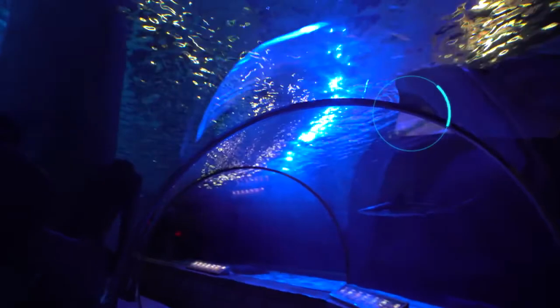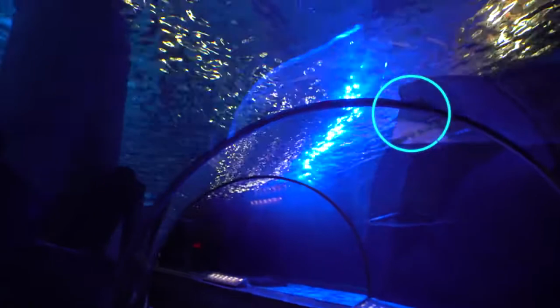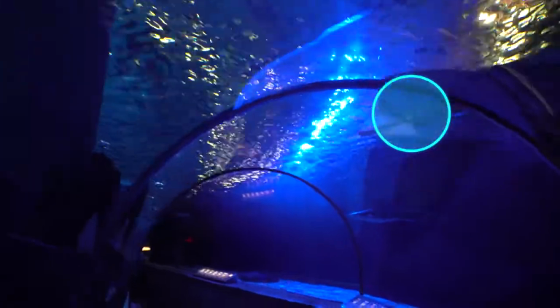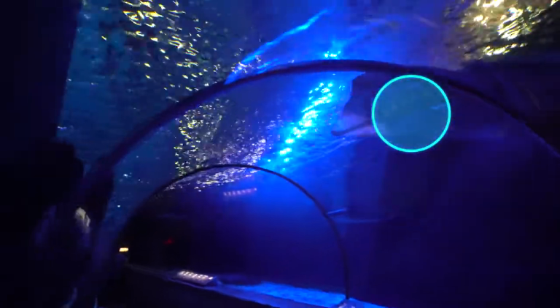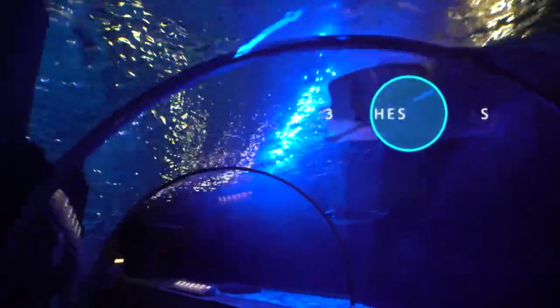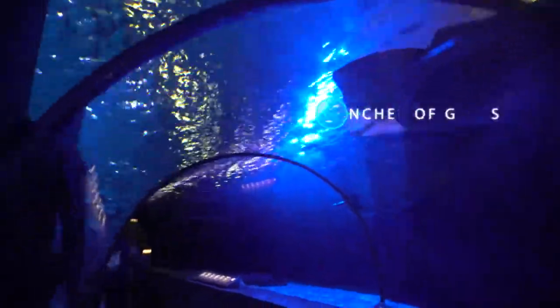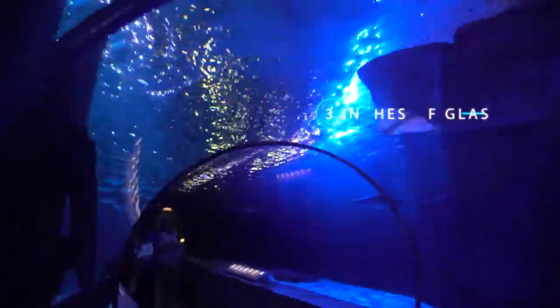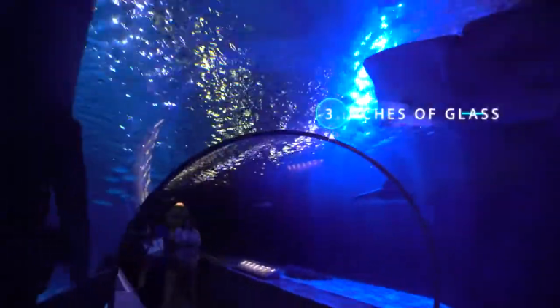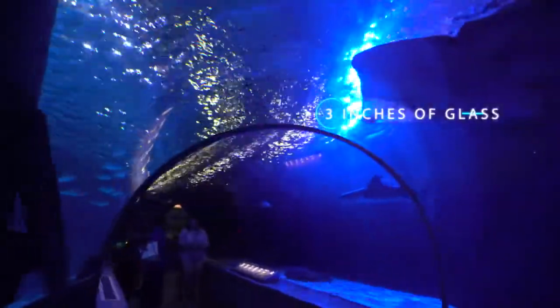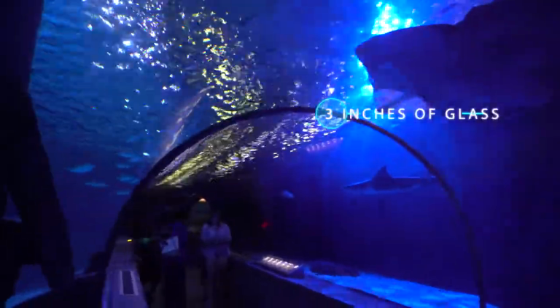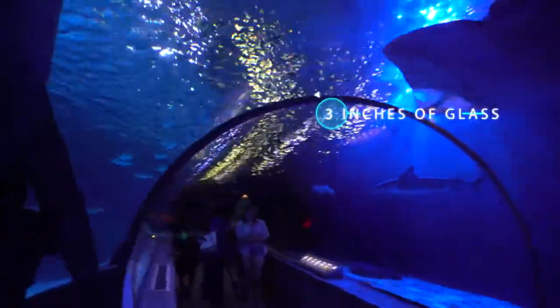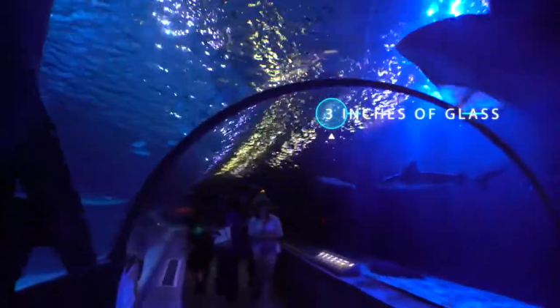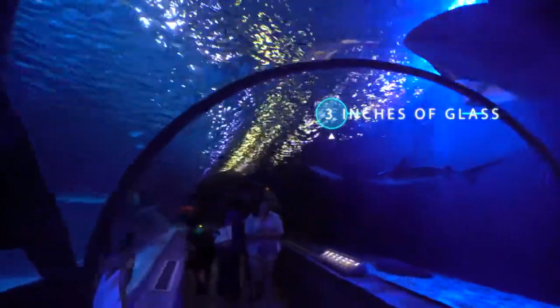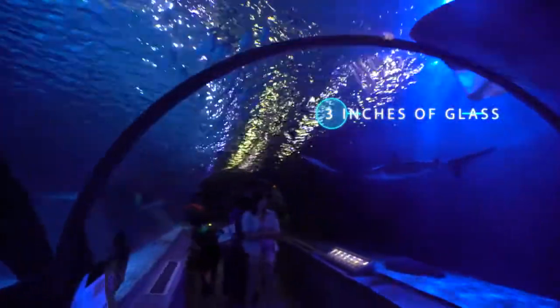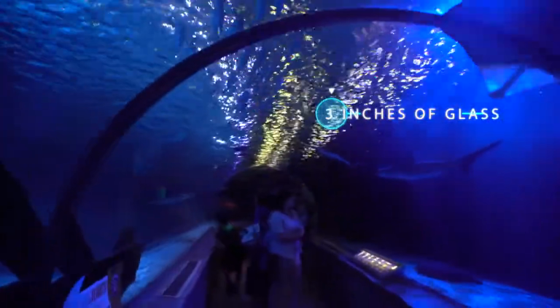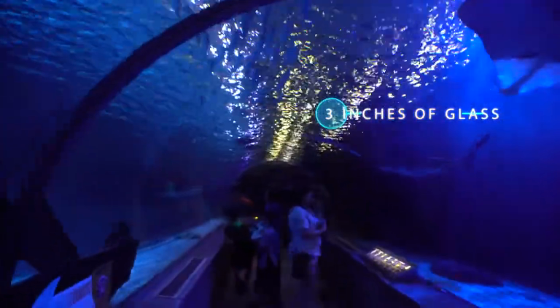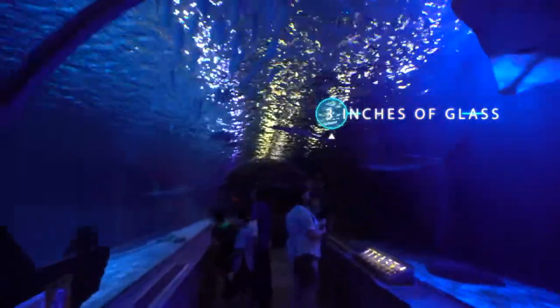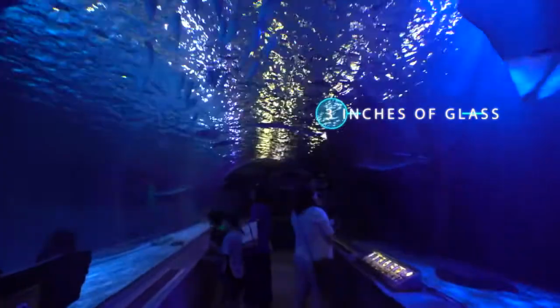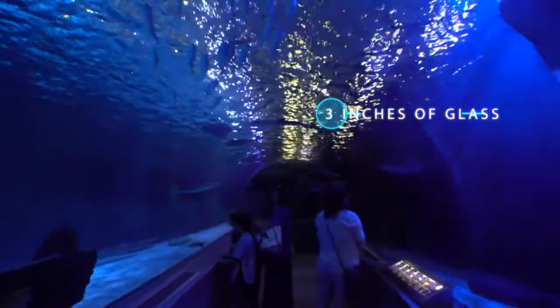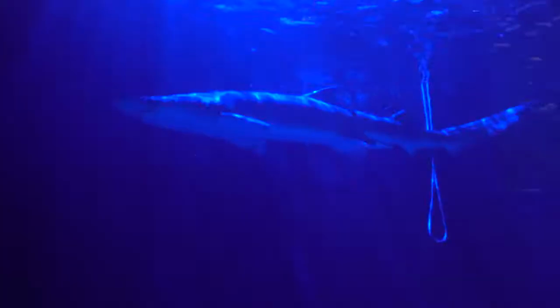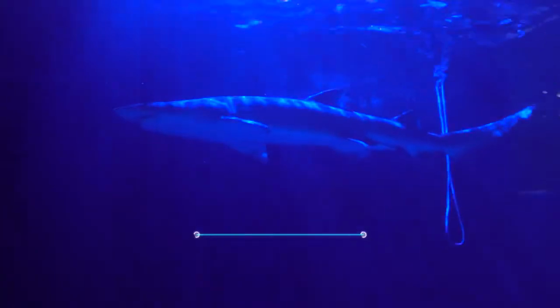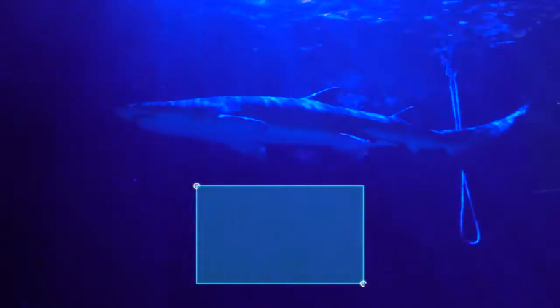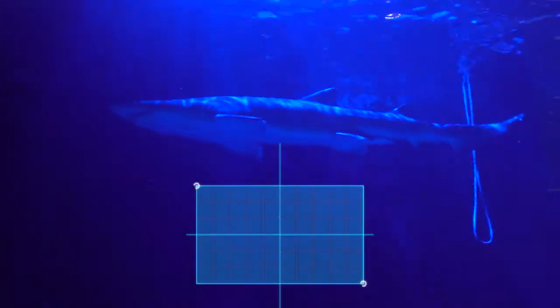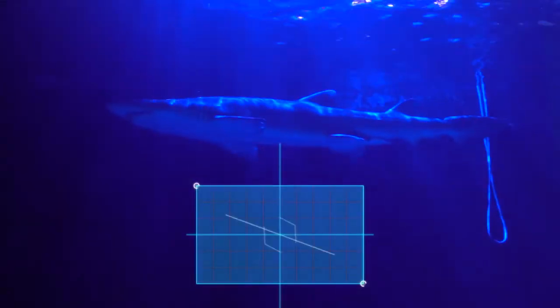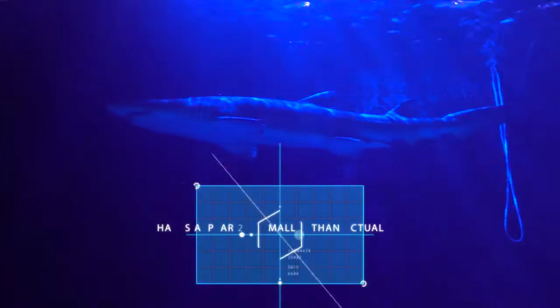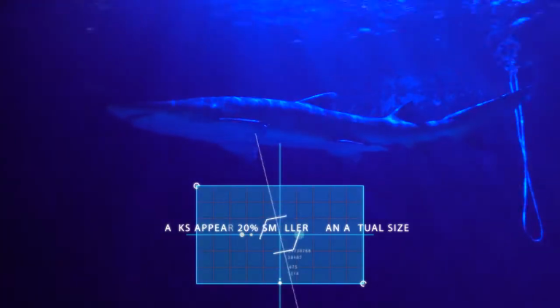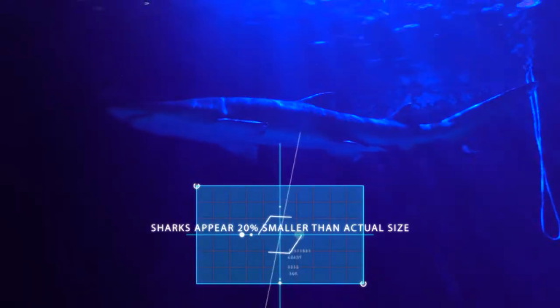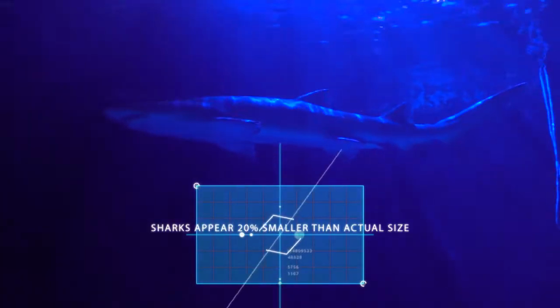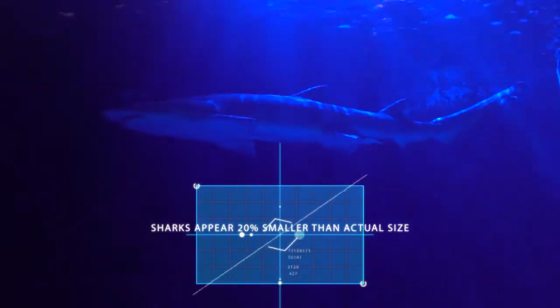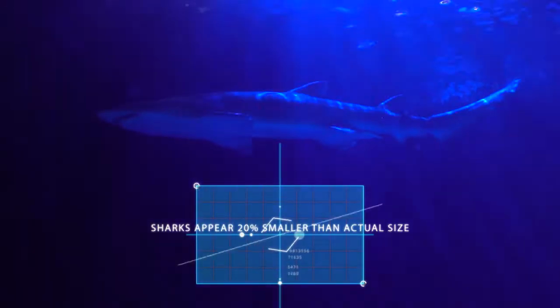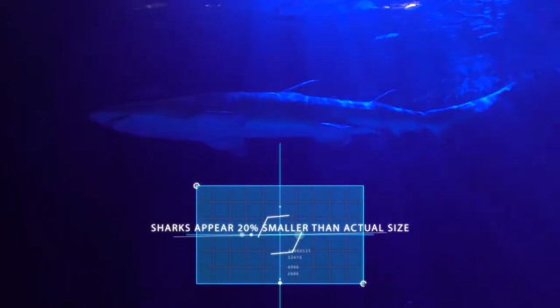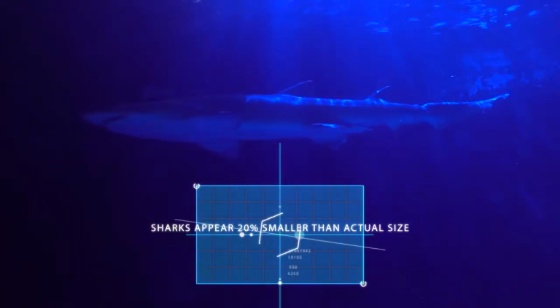And when you're actually in there, you're looking through 3 inches of acrylic. So what that means is the sharks look actually 20% smaller than they actually are in real life.